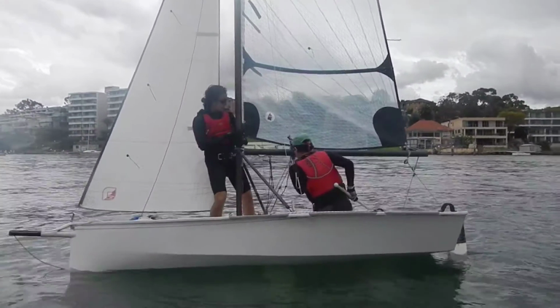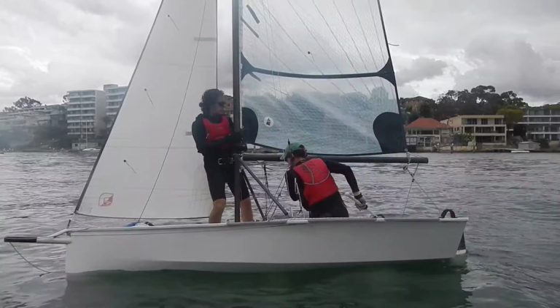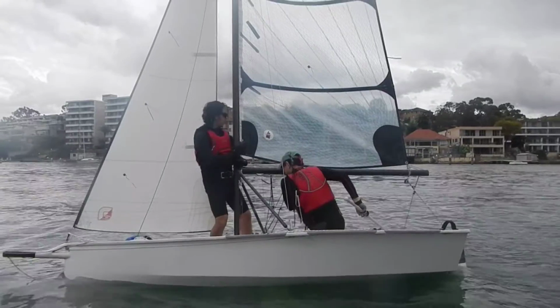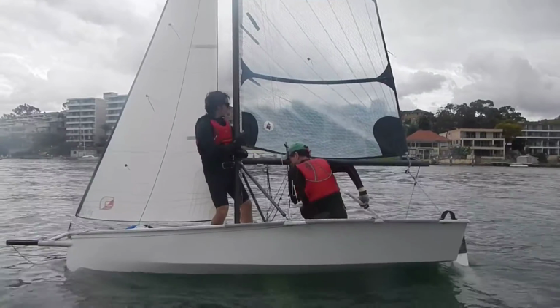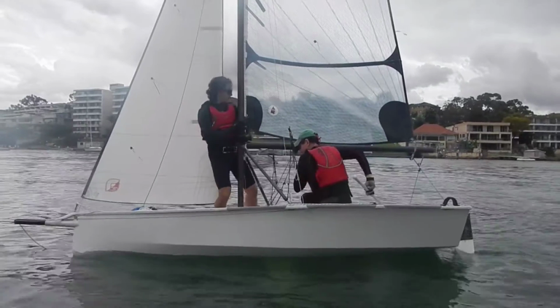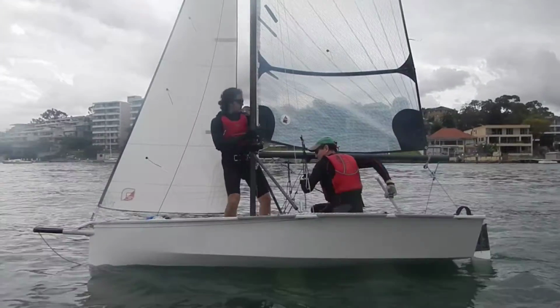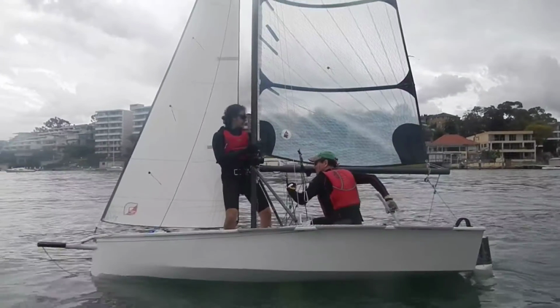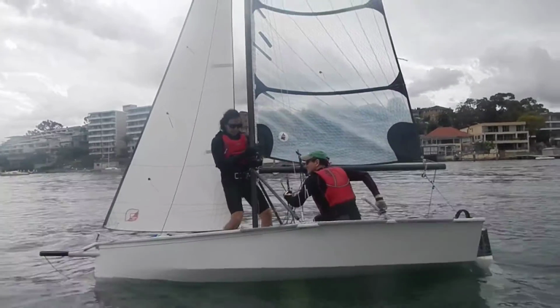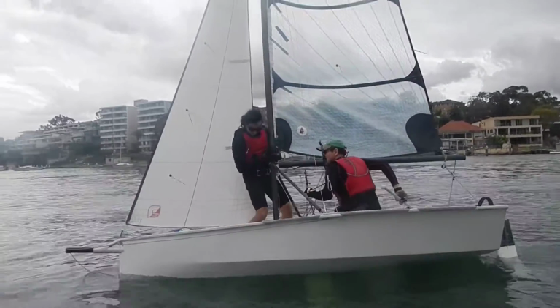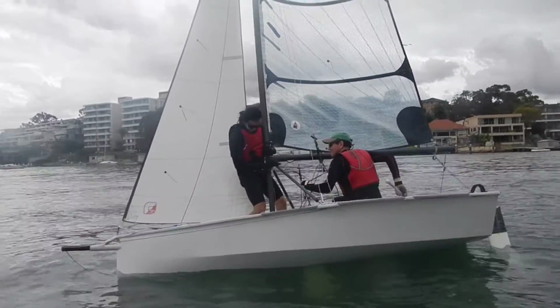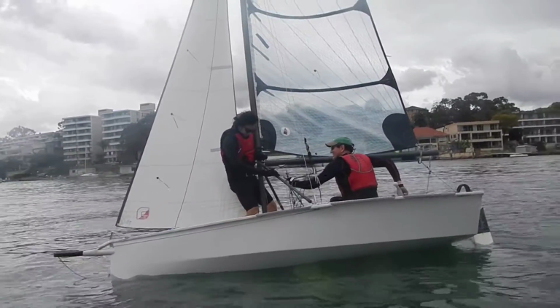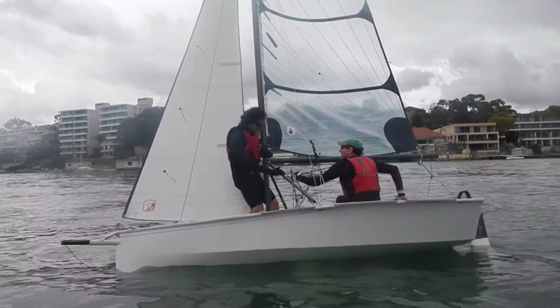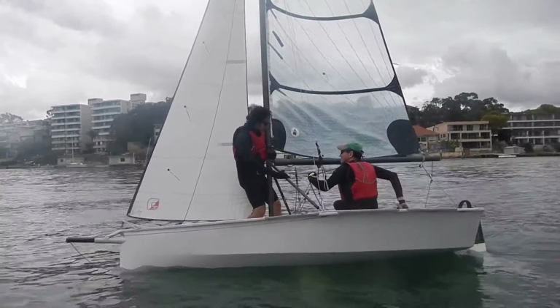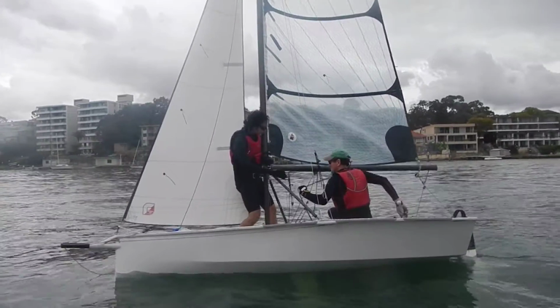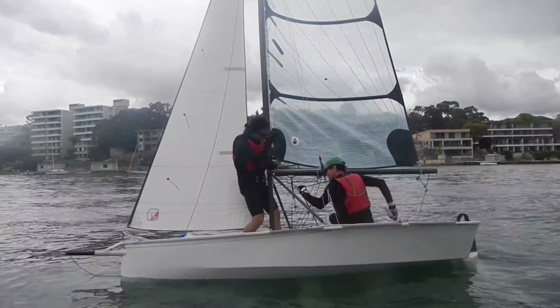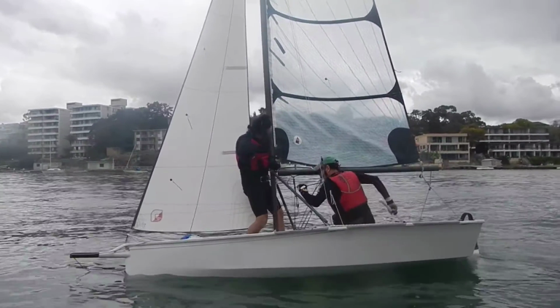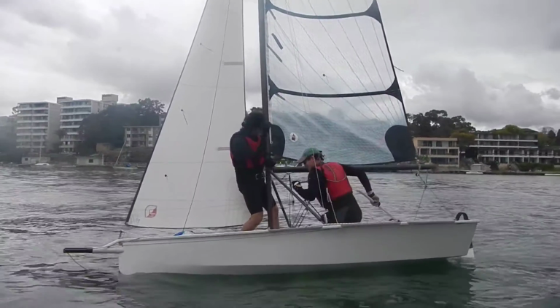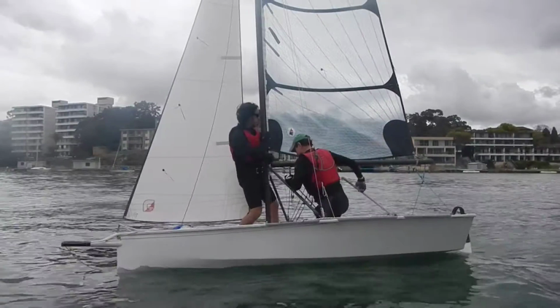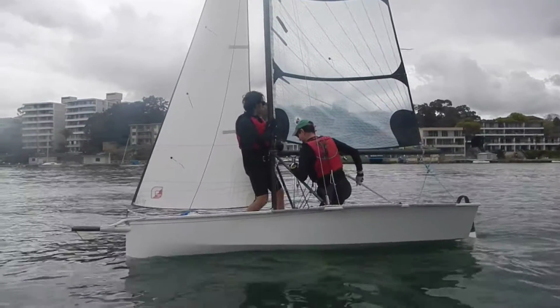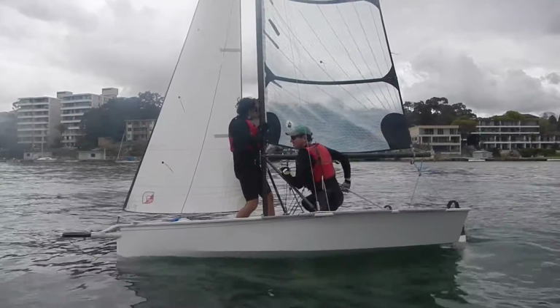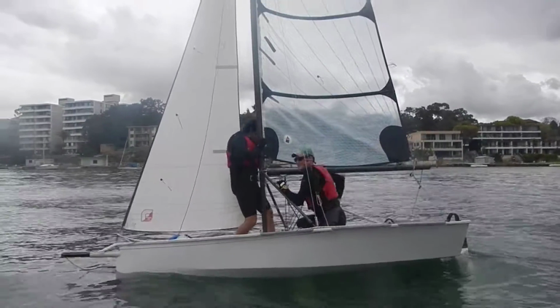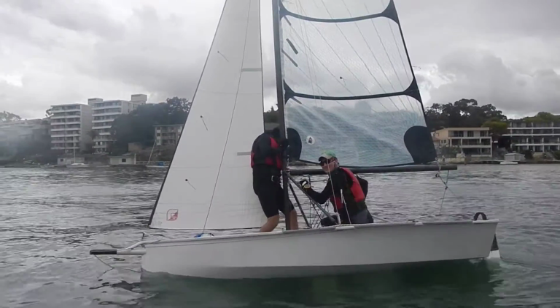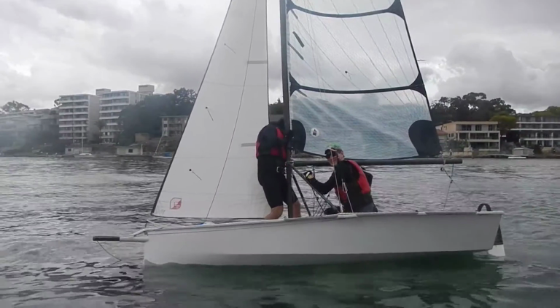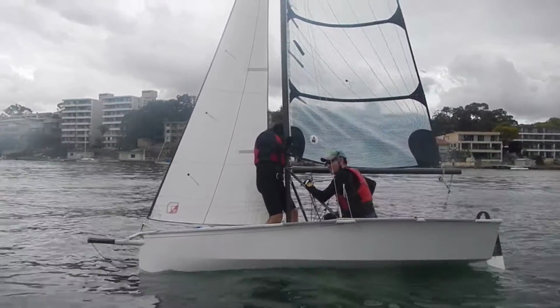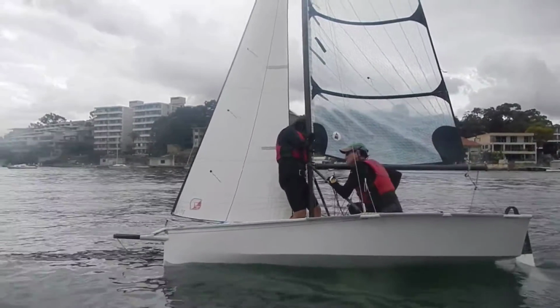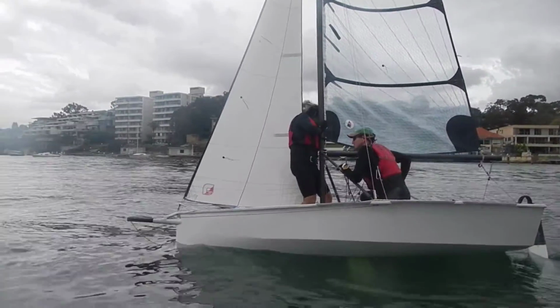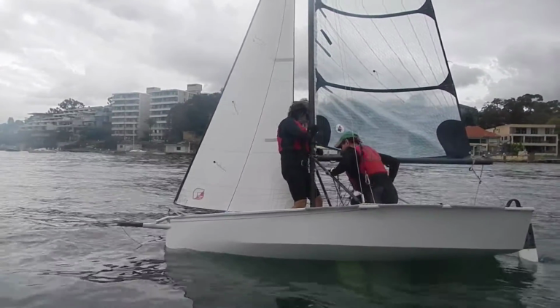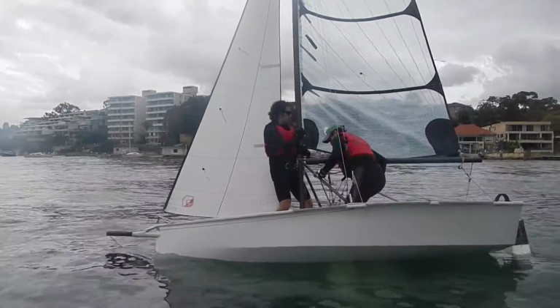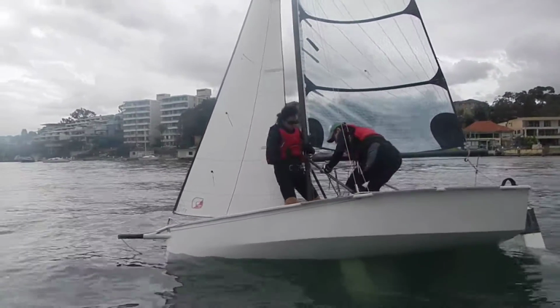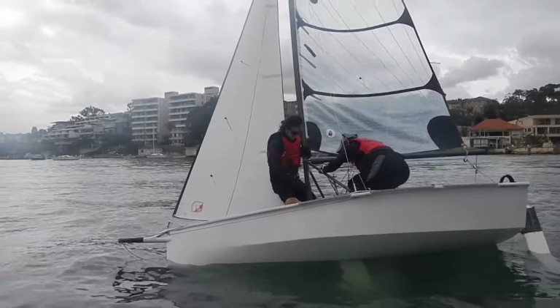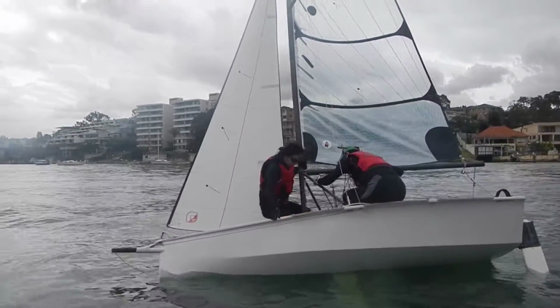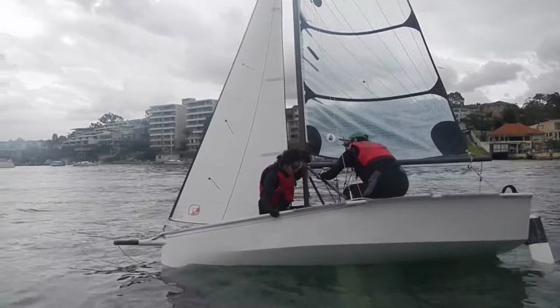All right, that time was done, so I think that the row was pretty good. On the next one Willem, you want to make sure you're on your feet, so same thing, step across the boat with your back foot.